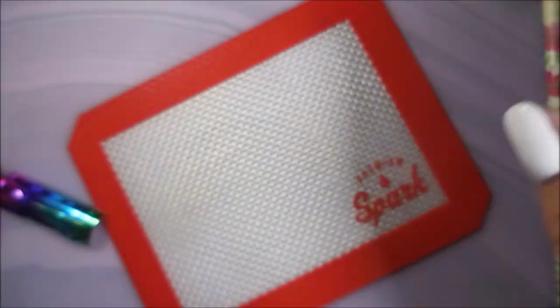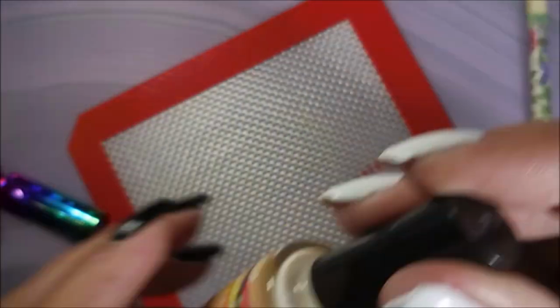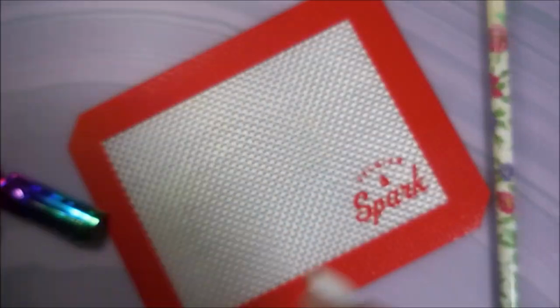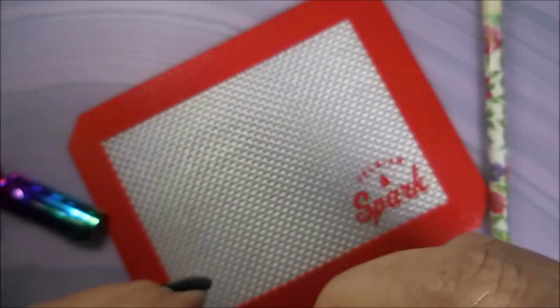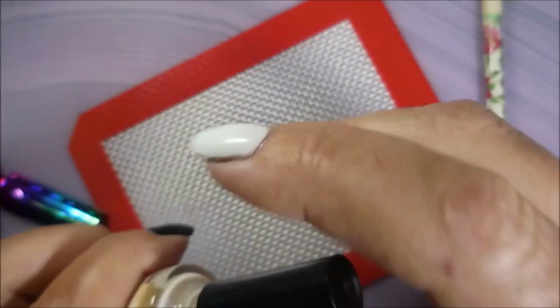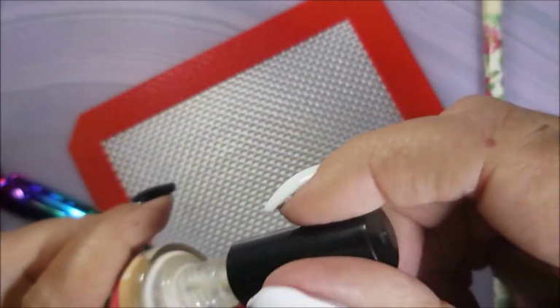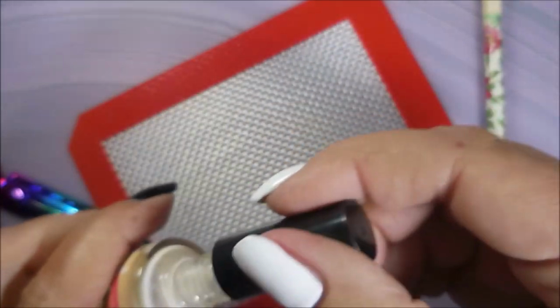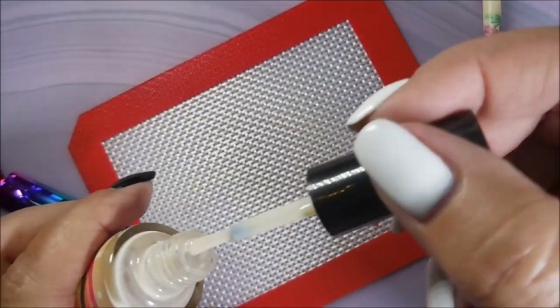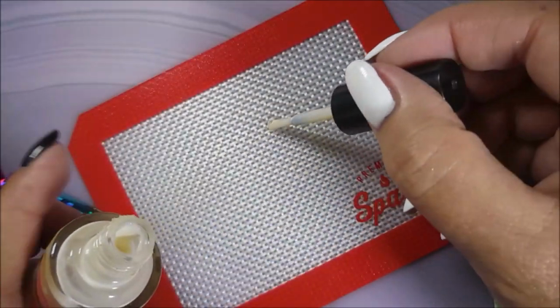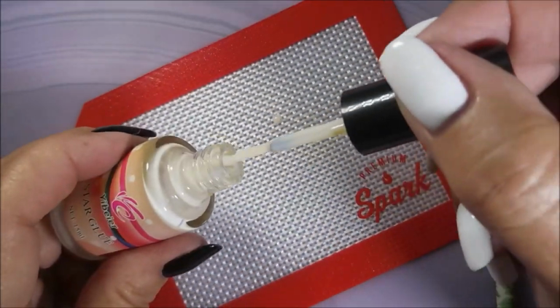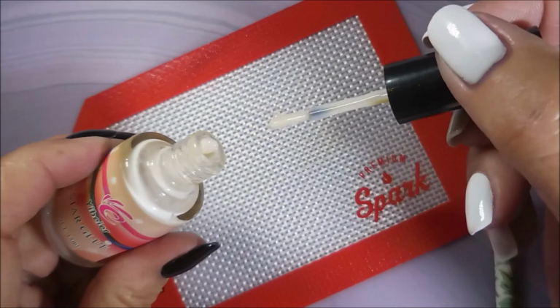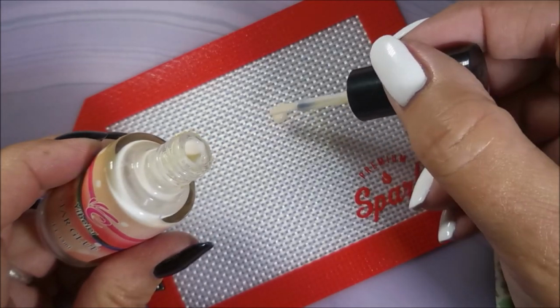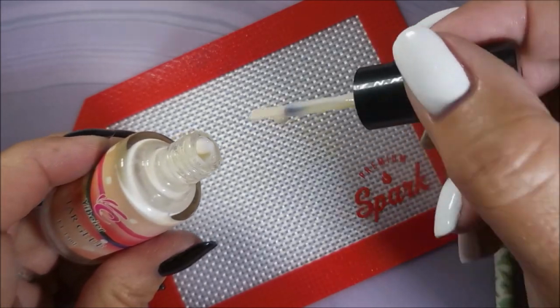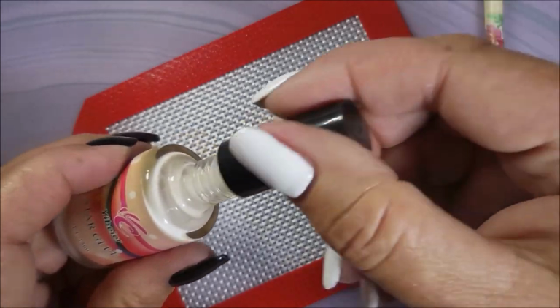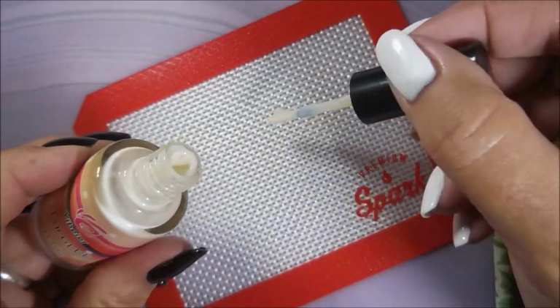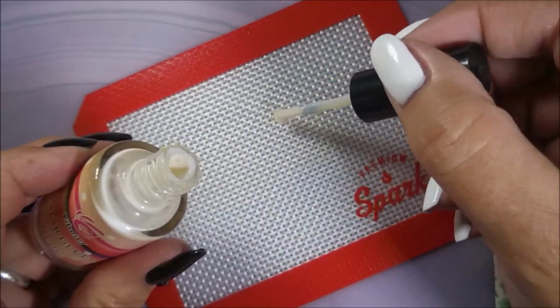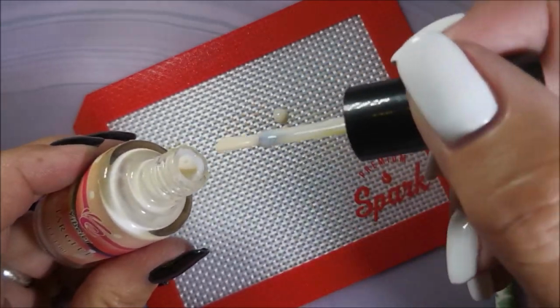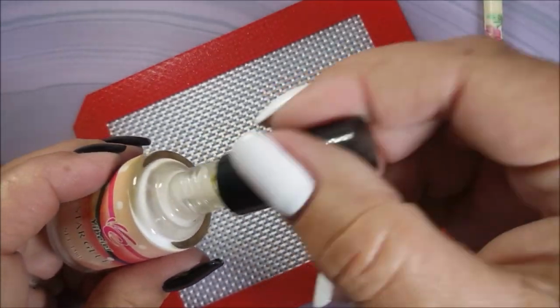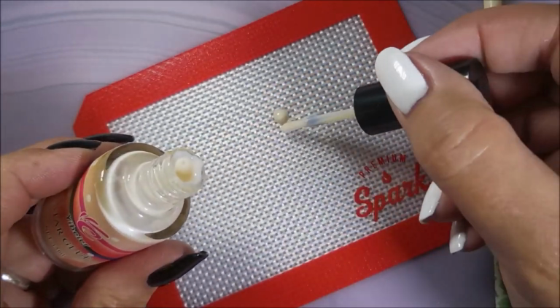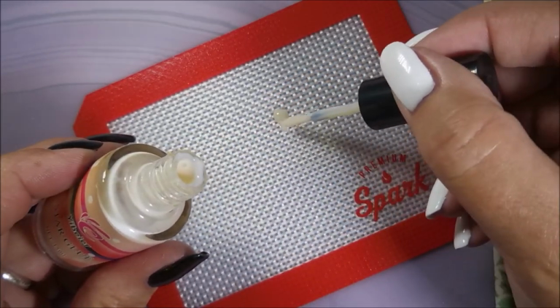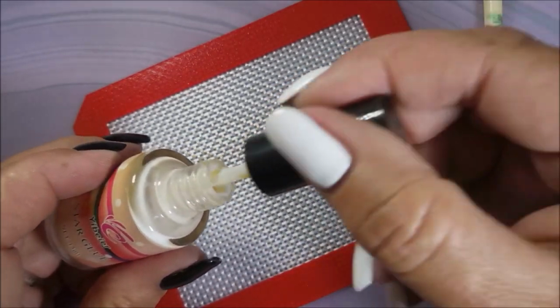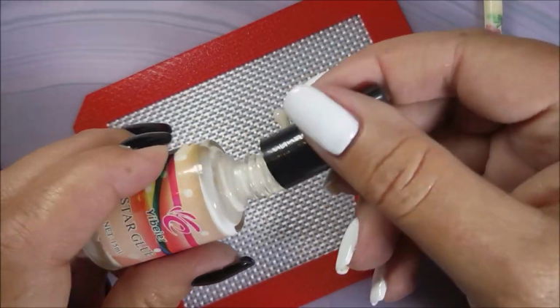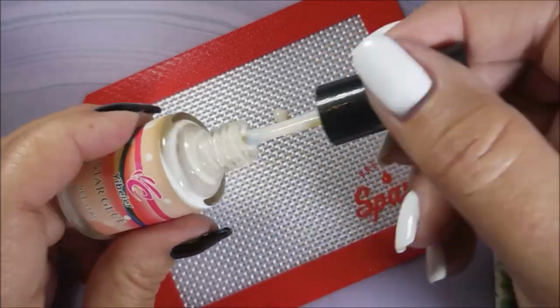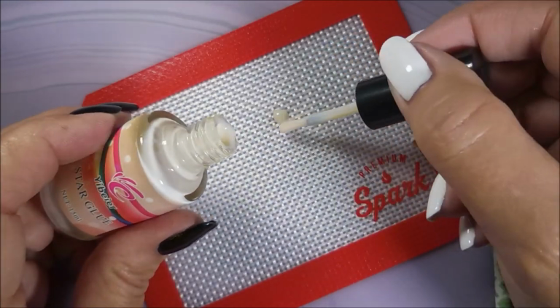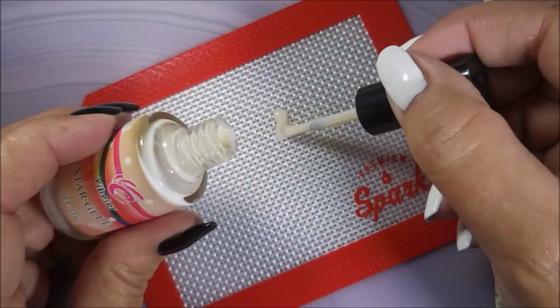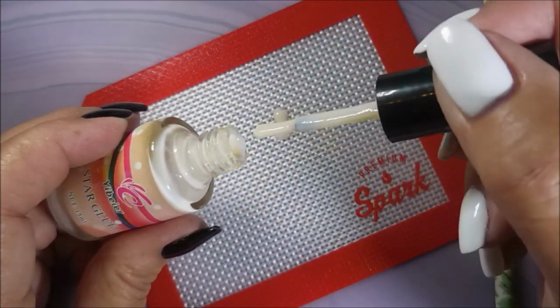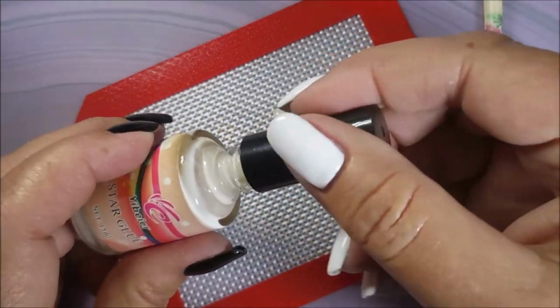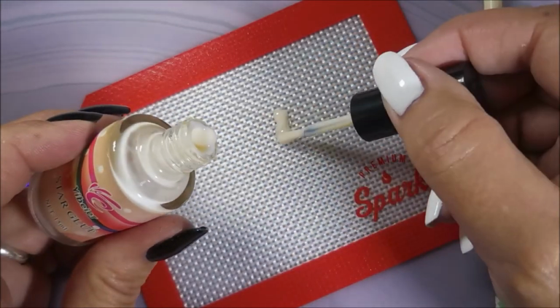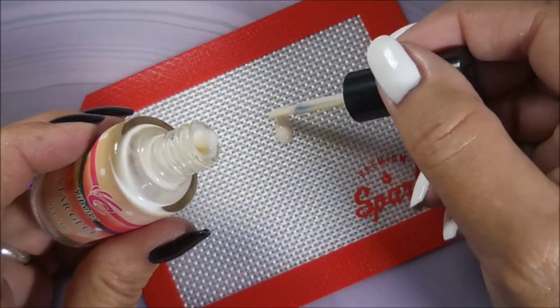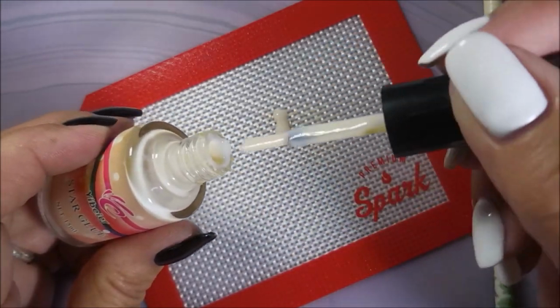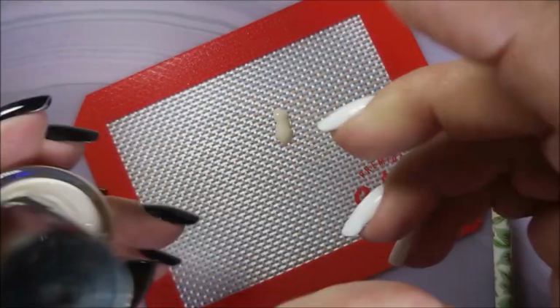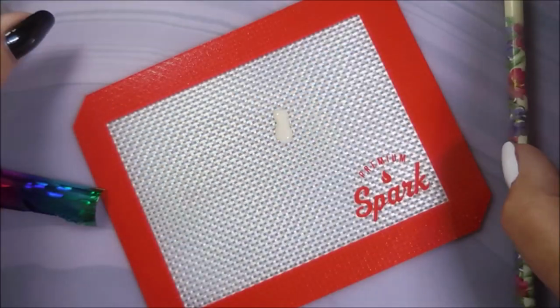I've got Peel Ease — I'll be using Peel Ease. I see that and automatically think base coat, but no — this is a gel polish manicure, part of my recycling a gel polish series here.